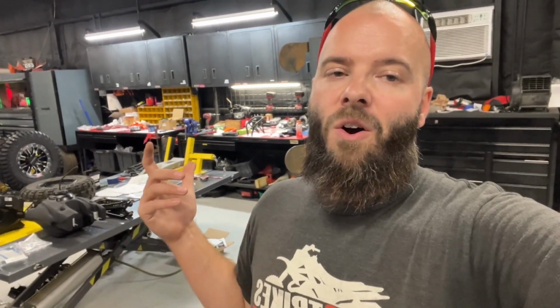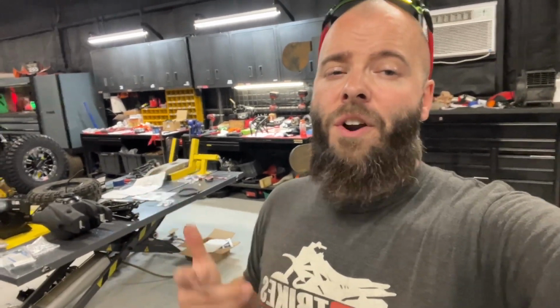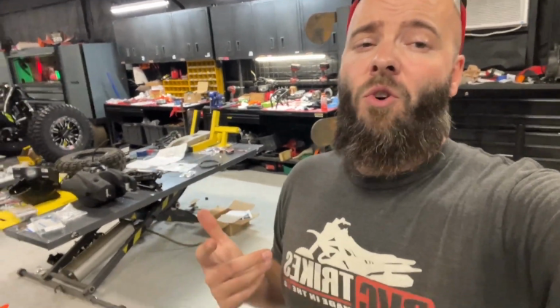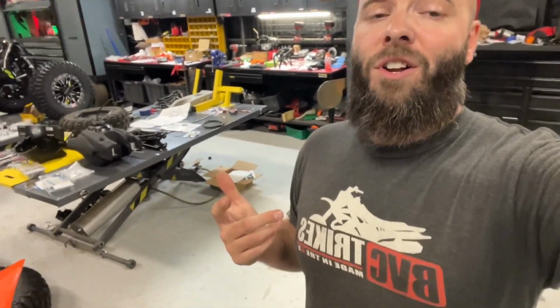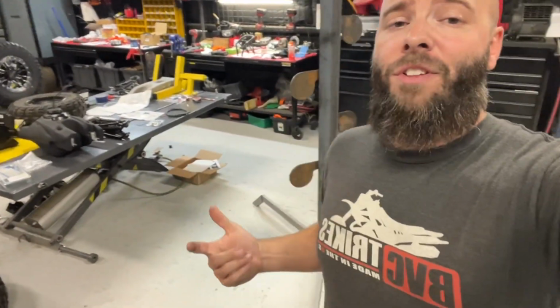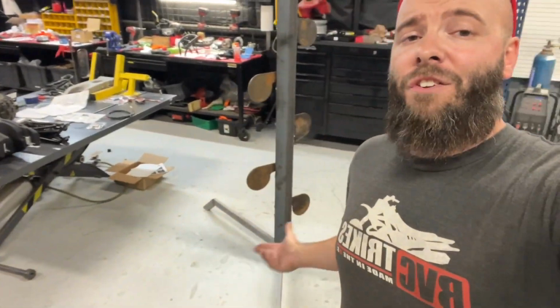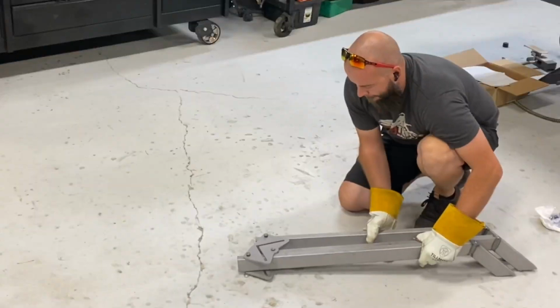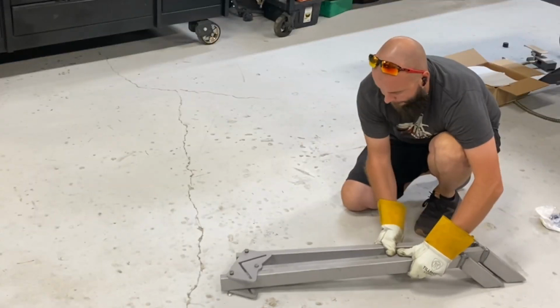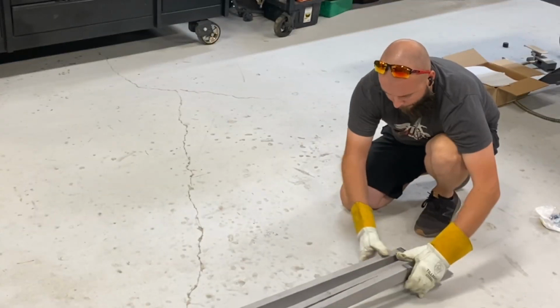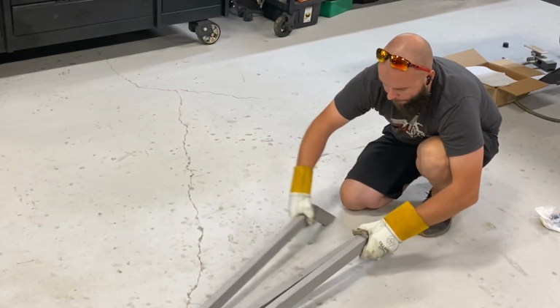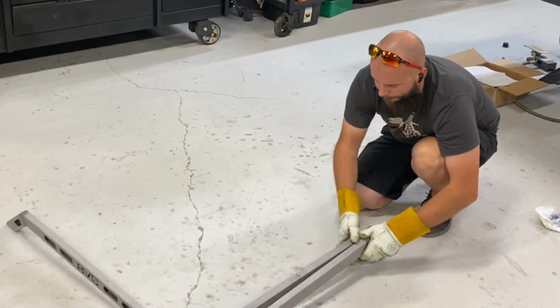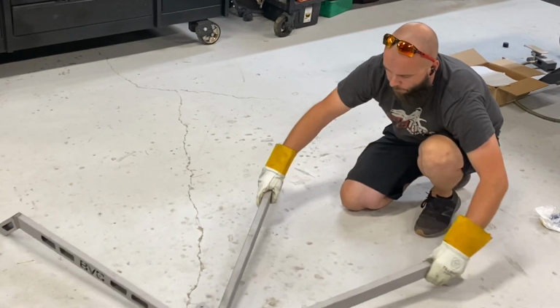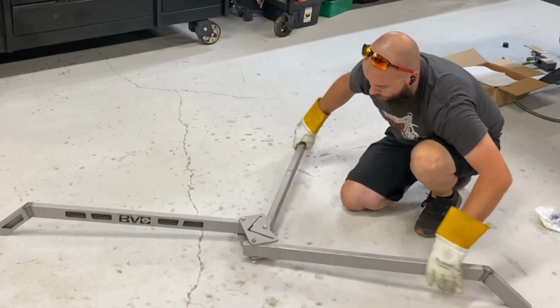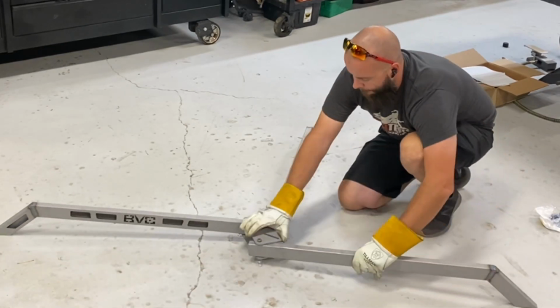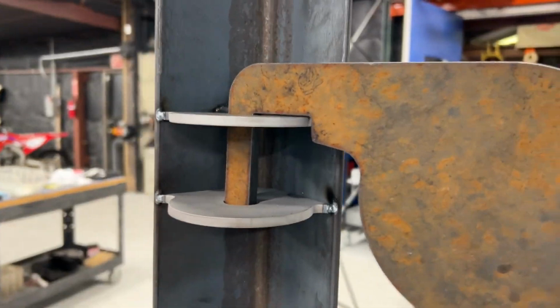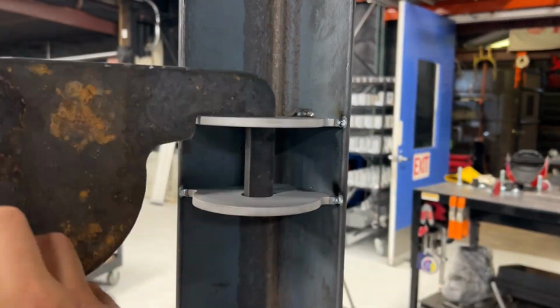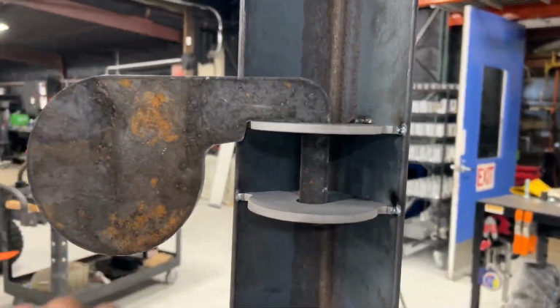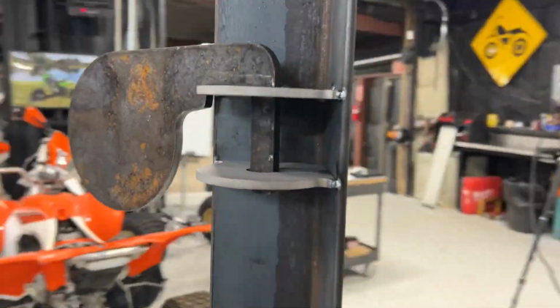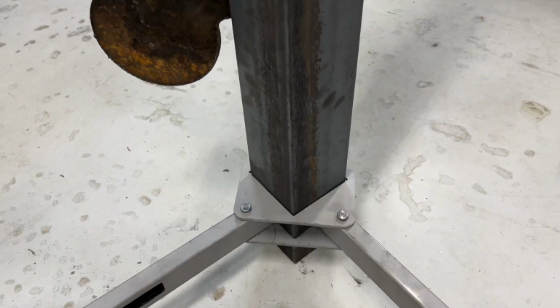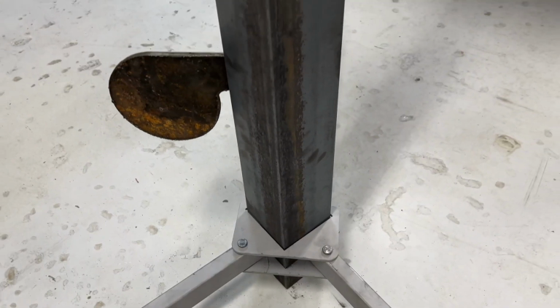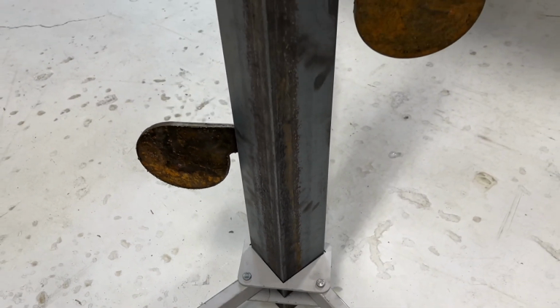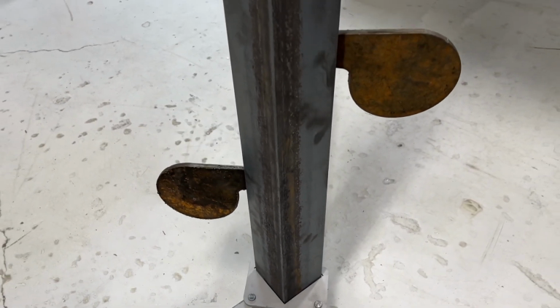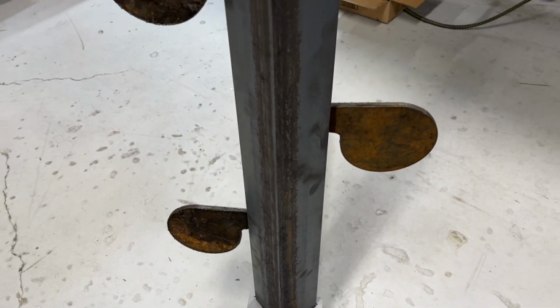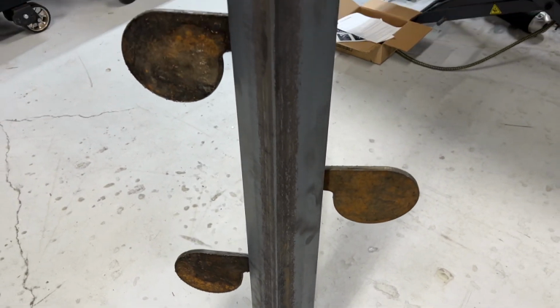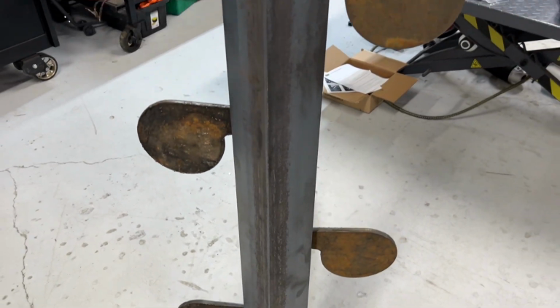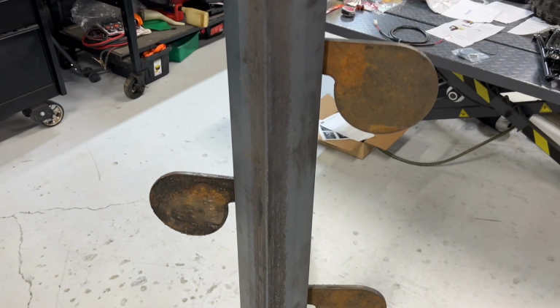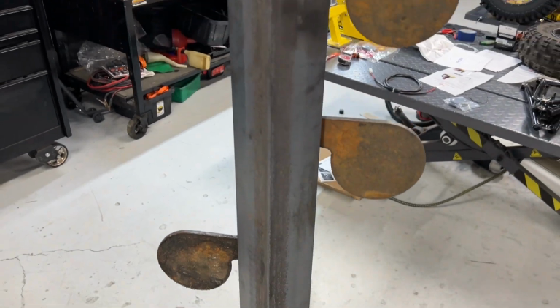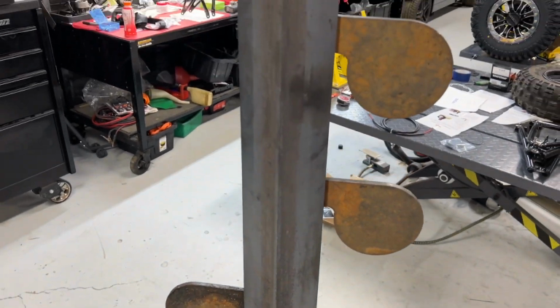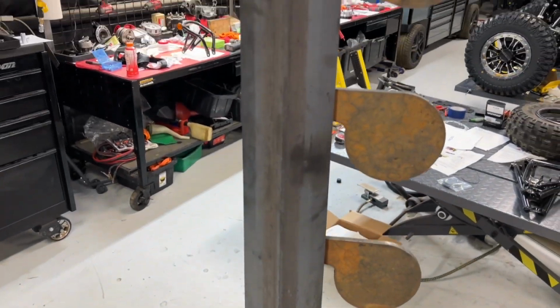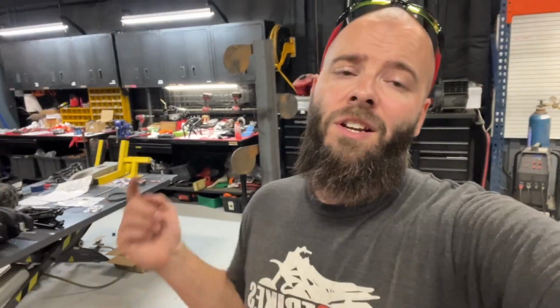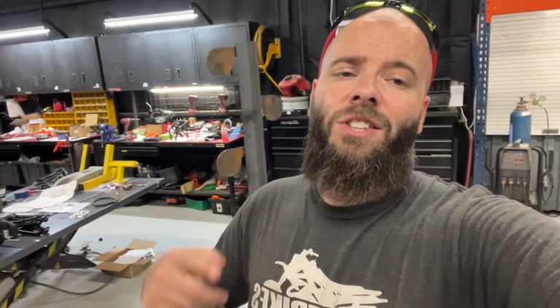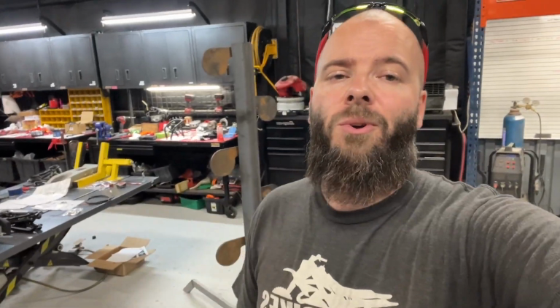I wanted to incorporate a couple of things like folding legs and ease of use. I want to be able to take these paddles off real fast — no nuts and bolts, no tools required to assemble this thing other than some pins and clips. Let's get into it.